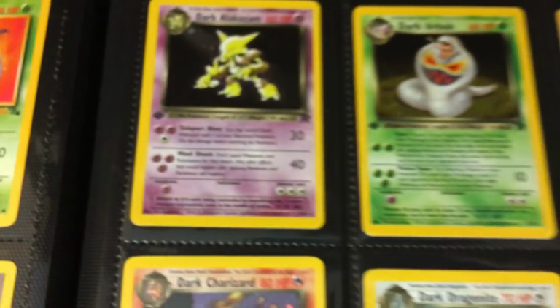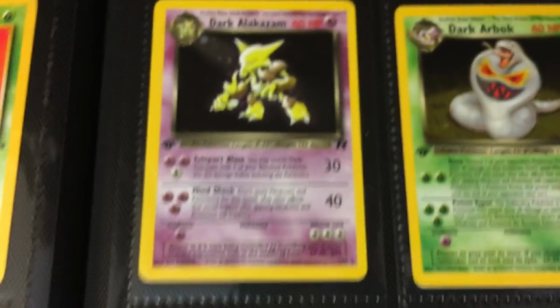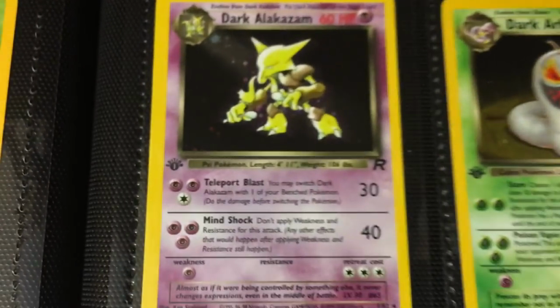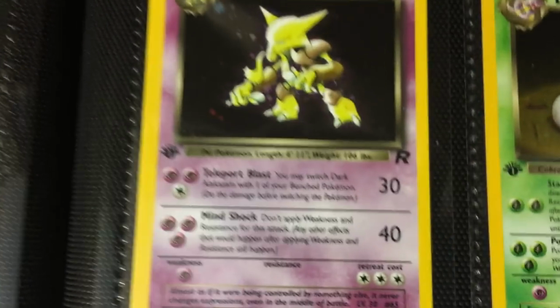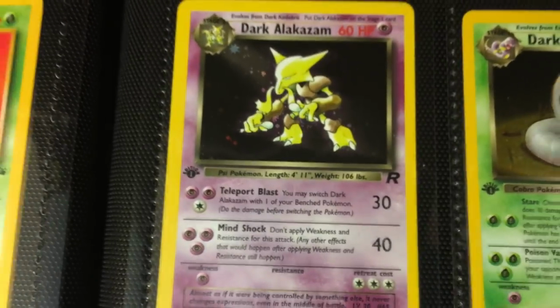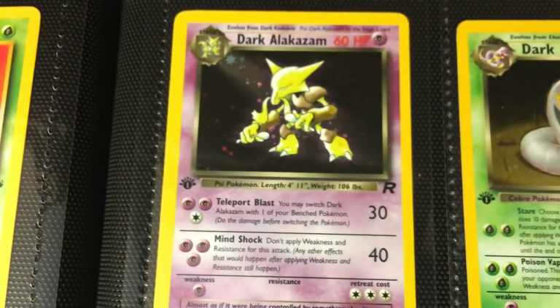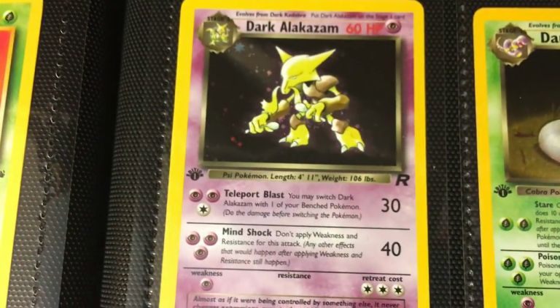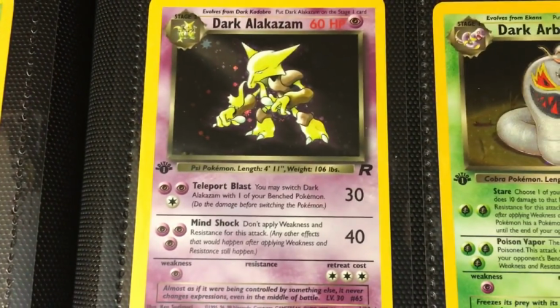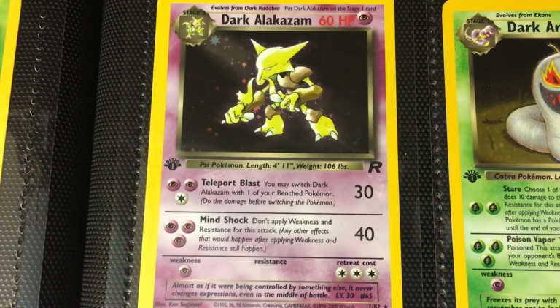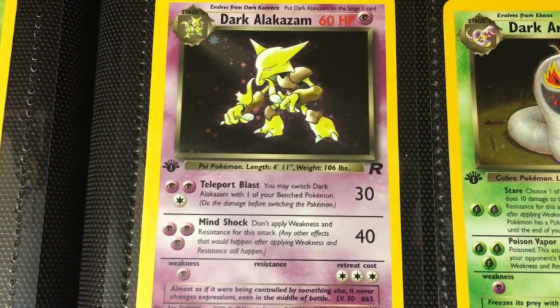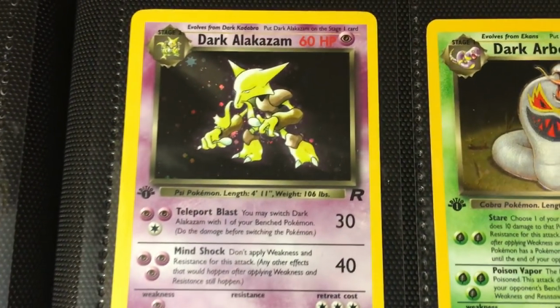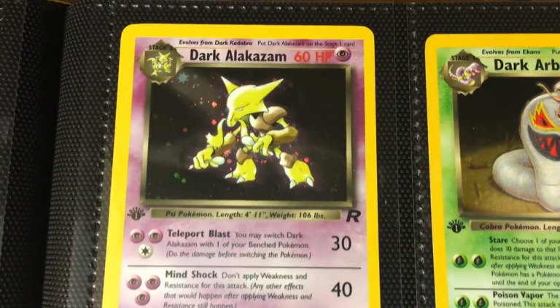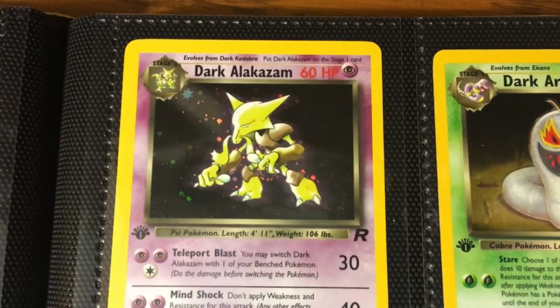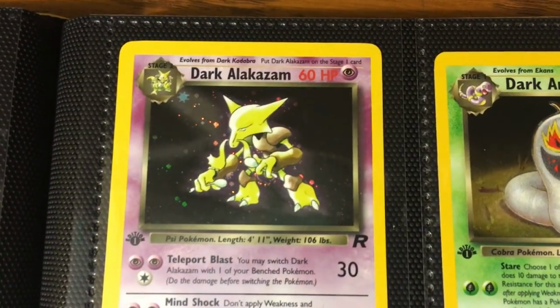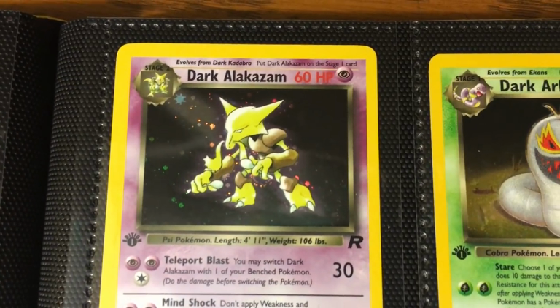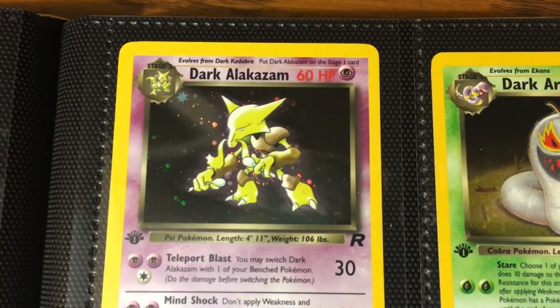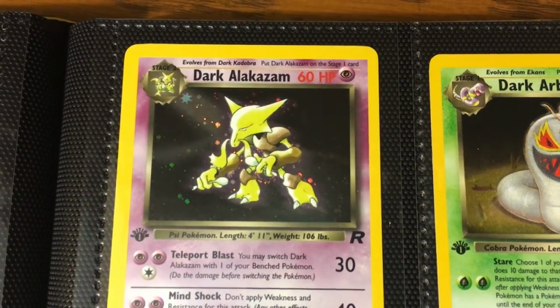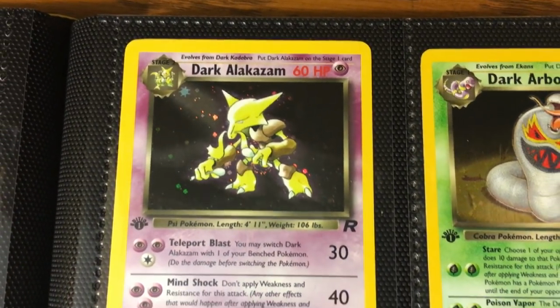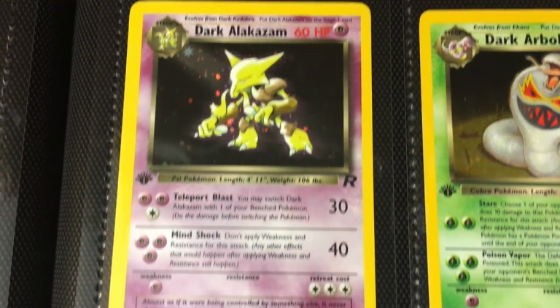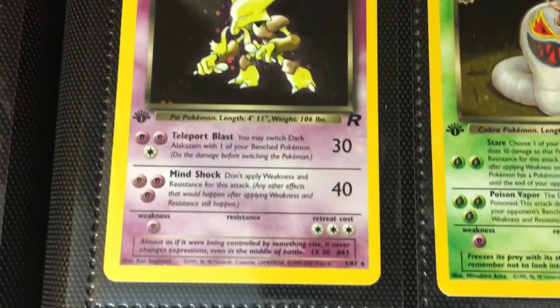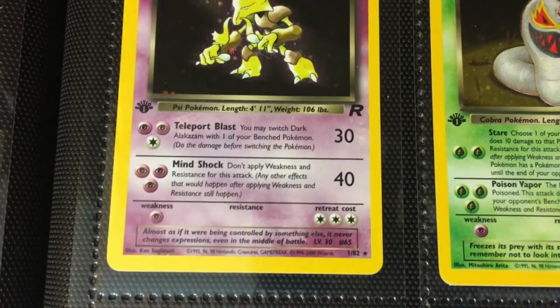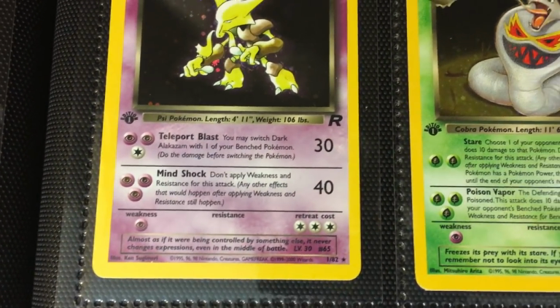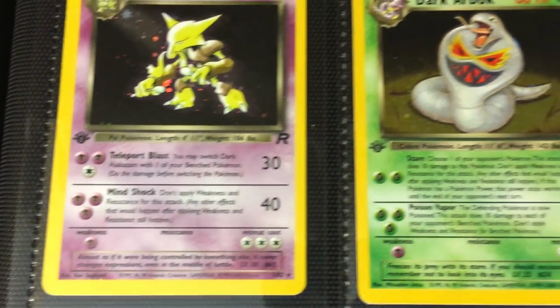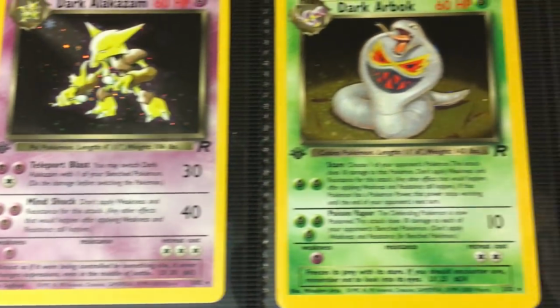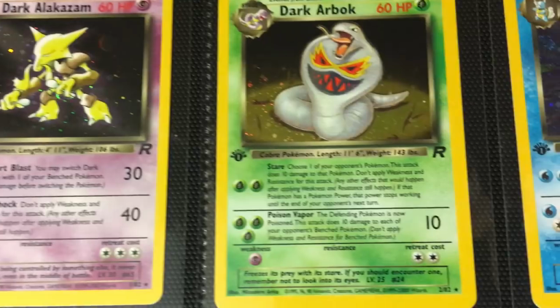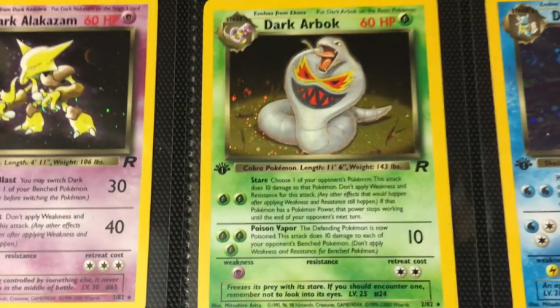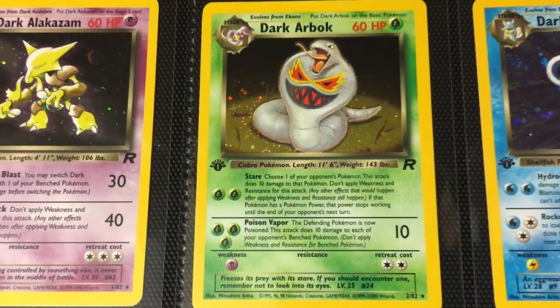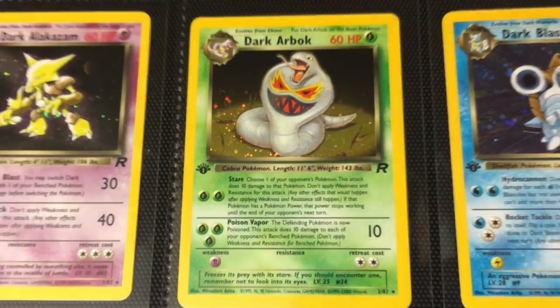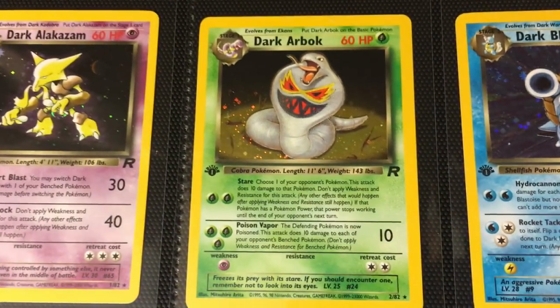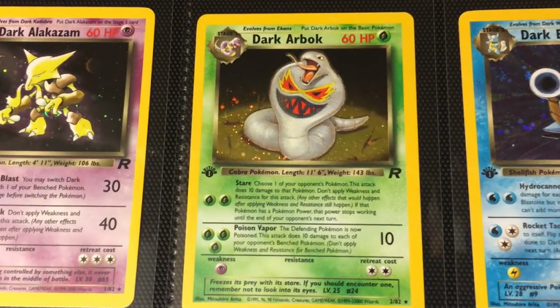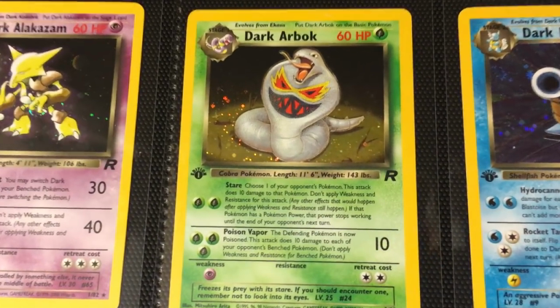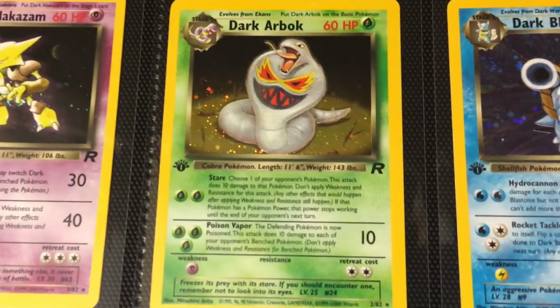So let's get right into it, starting with Dark Alakazam — classic Sugimori artwork. You'll notice right away the evolved form of Pokémon are going to have low HP, because they are low-leveled, perhaps implying impulsivity on the side of Team Rocket.